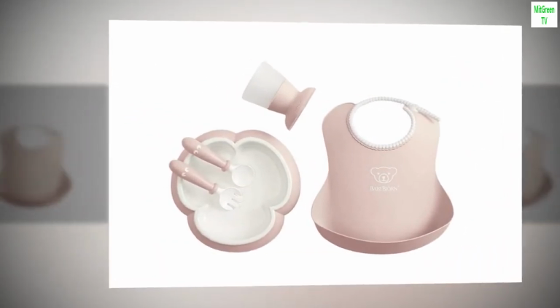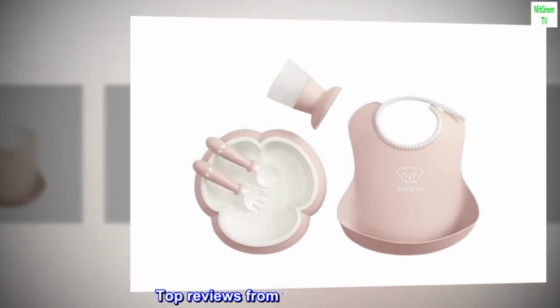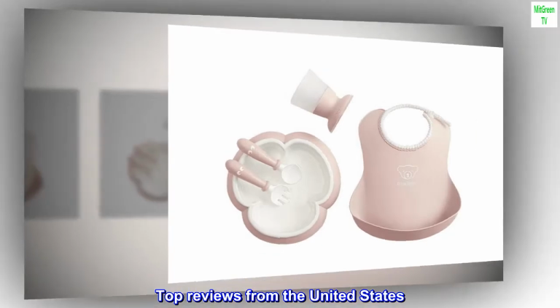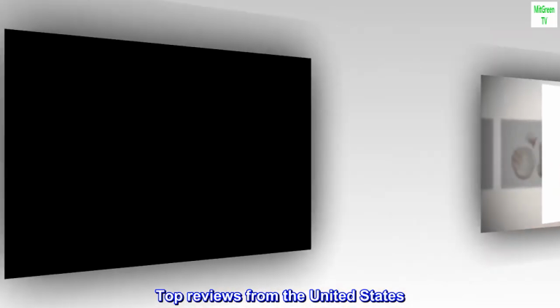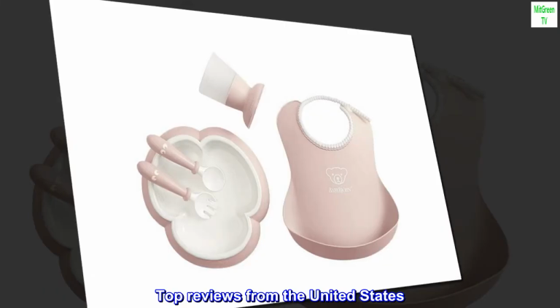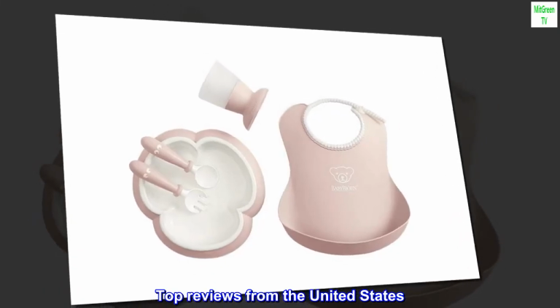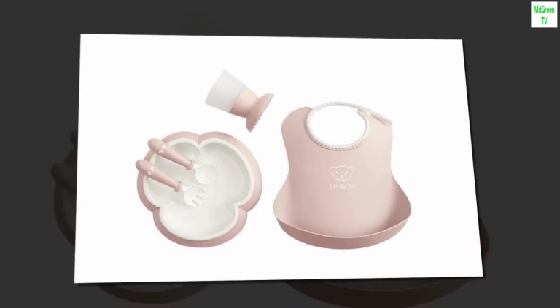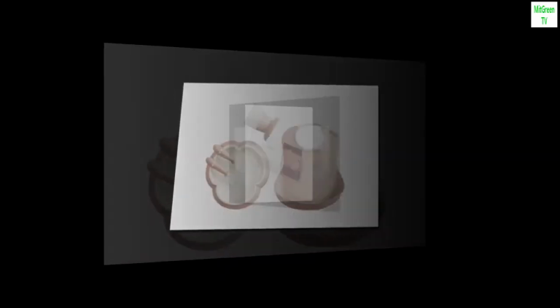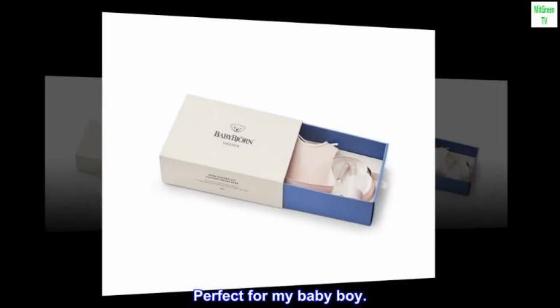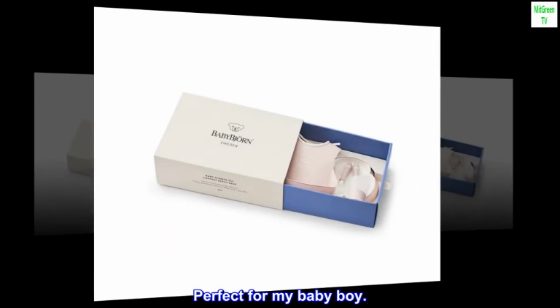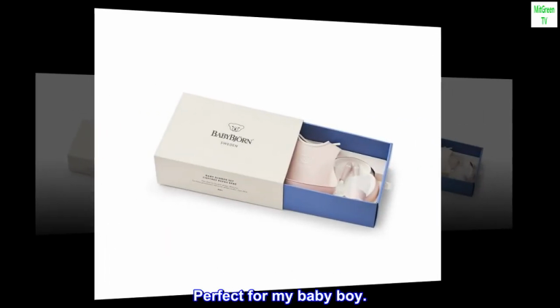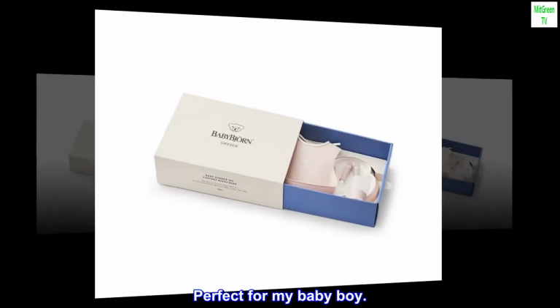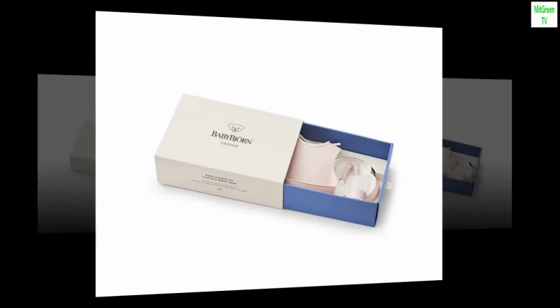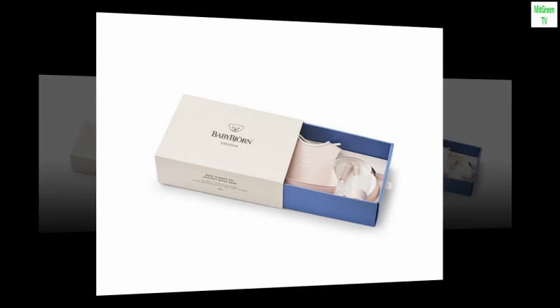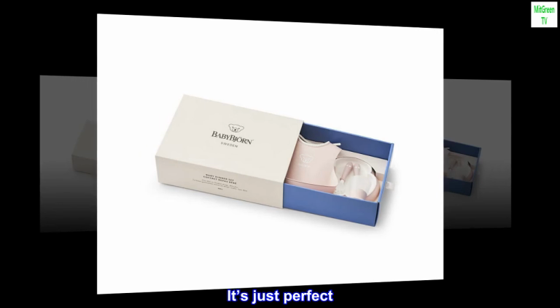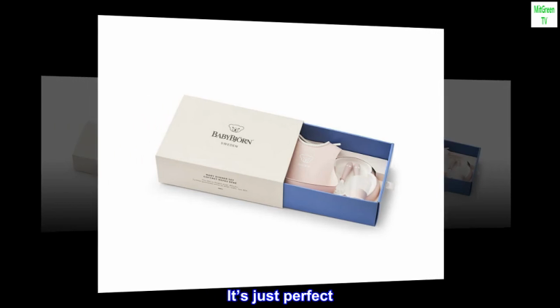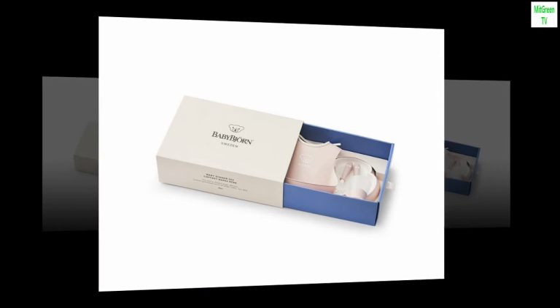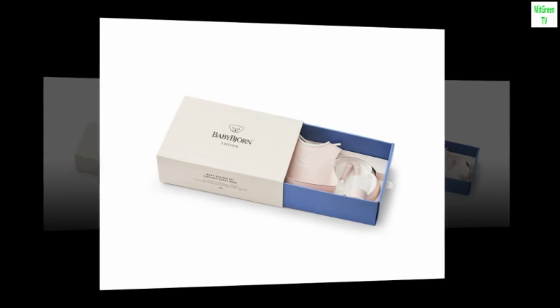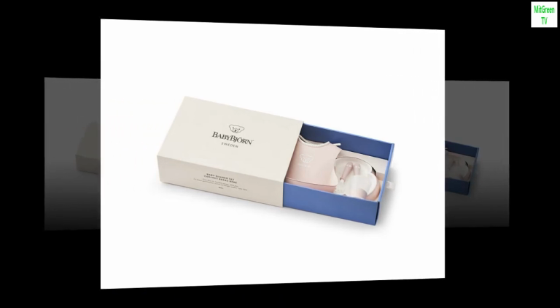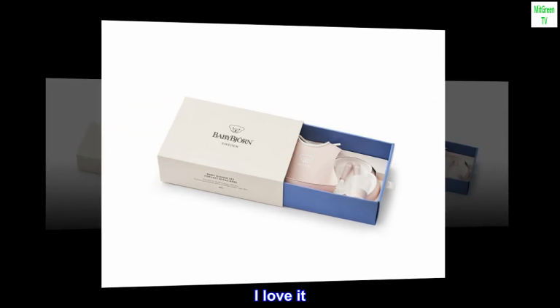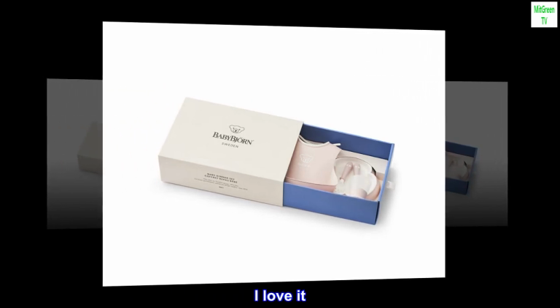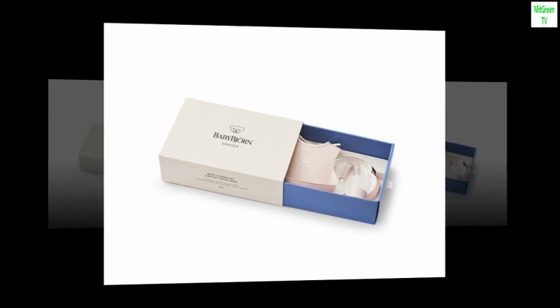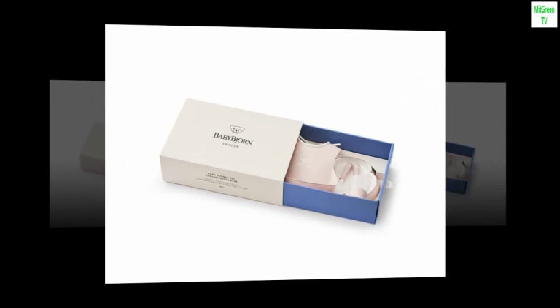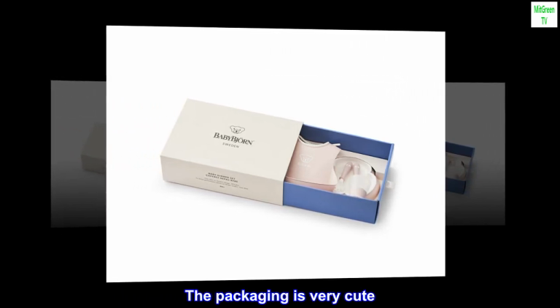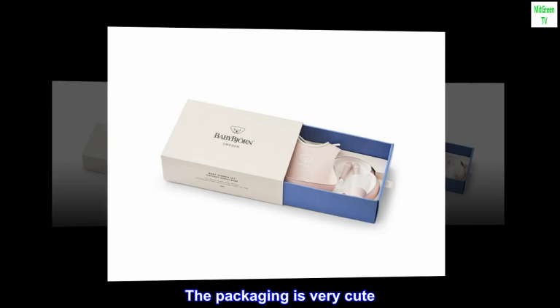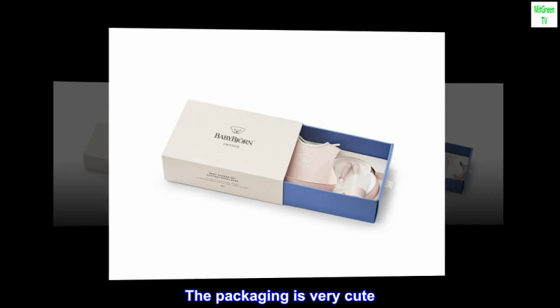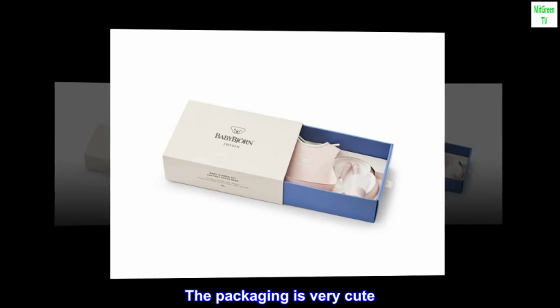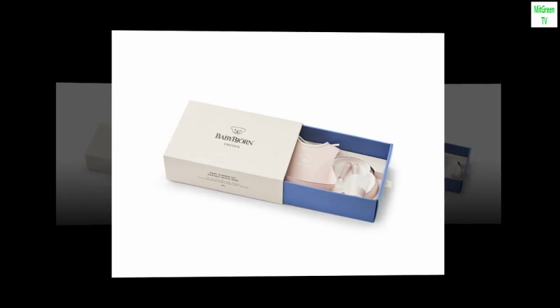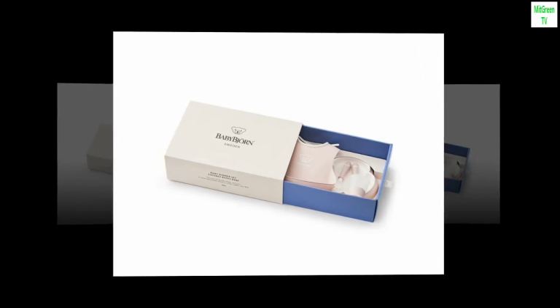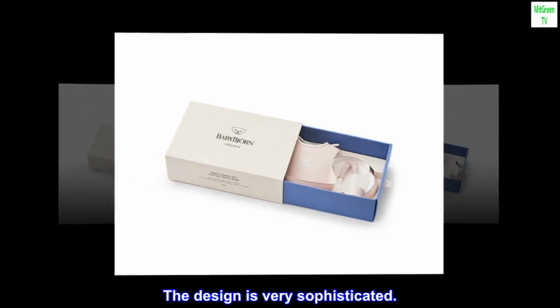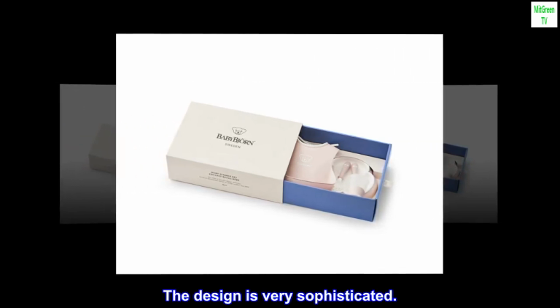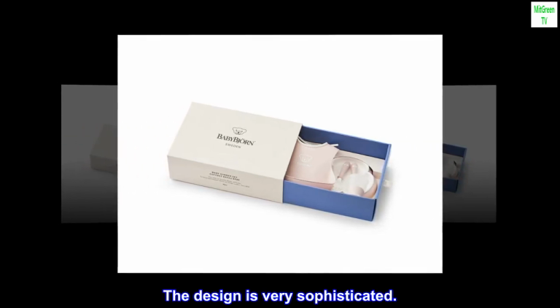Top reviews from the United States. Perfect for my baby boy — it's just perfect, I love it. The packaging is very cute. The design is very sophisticated.